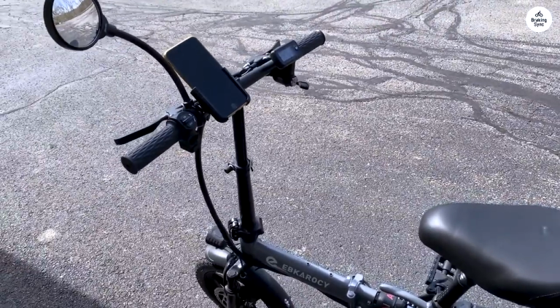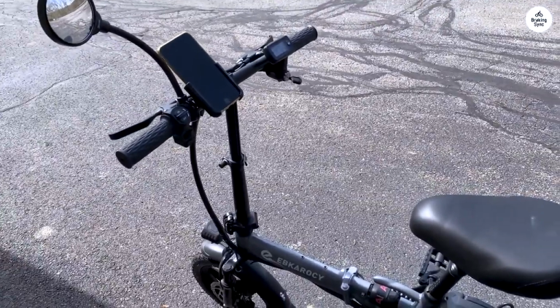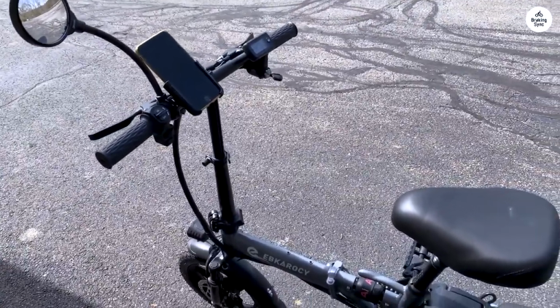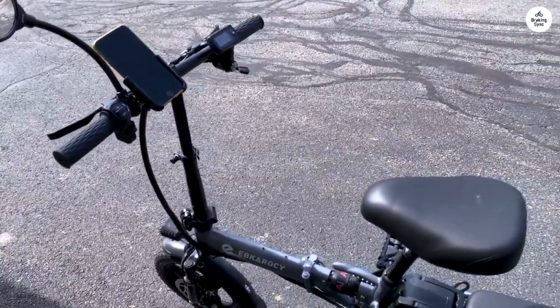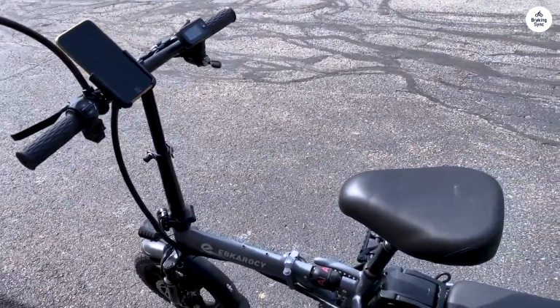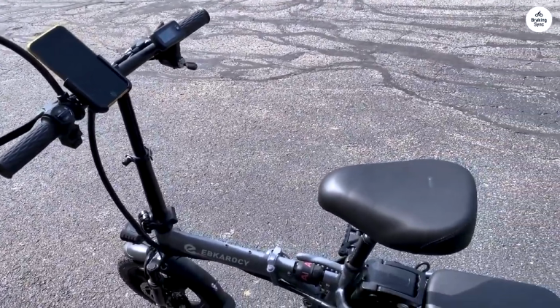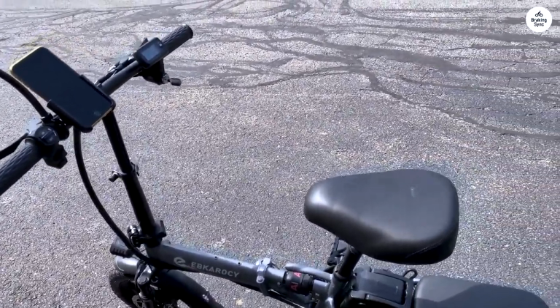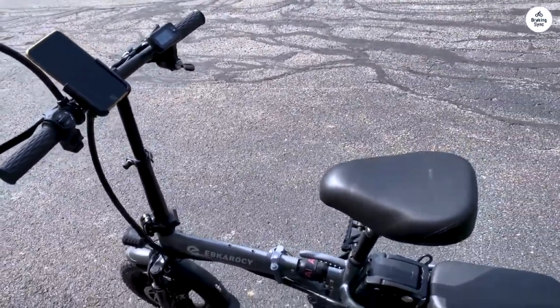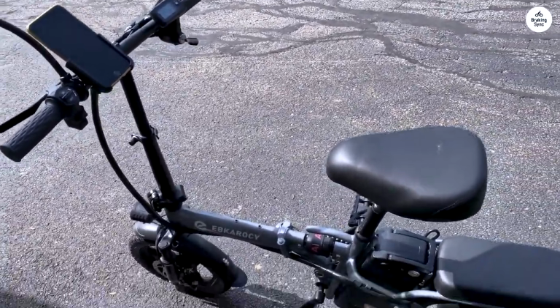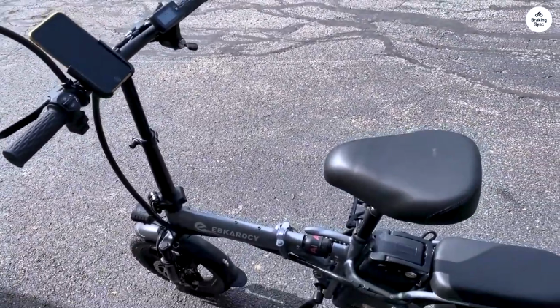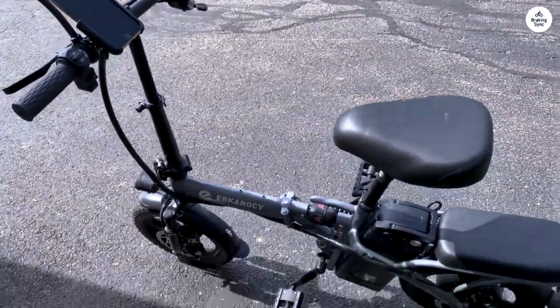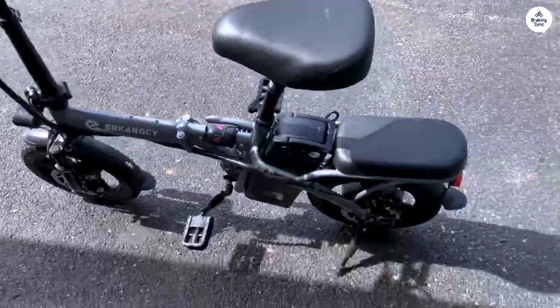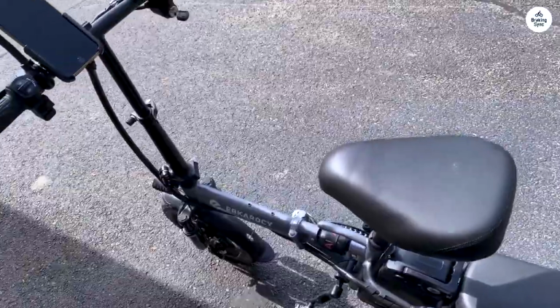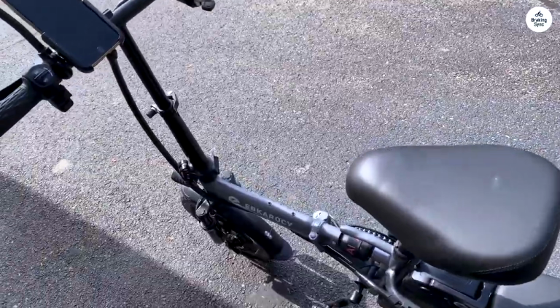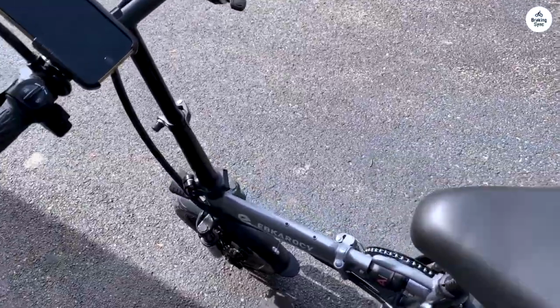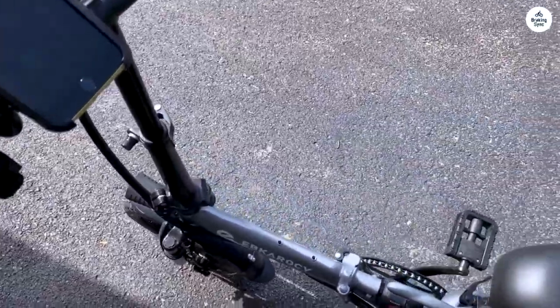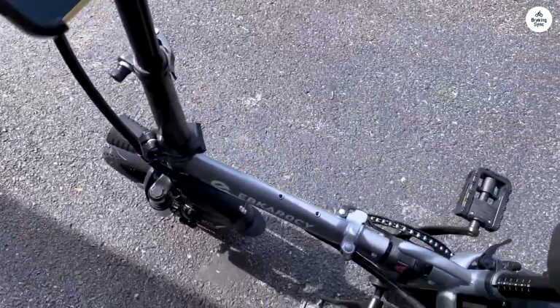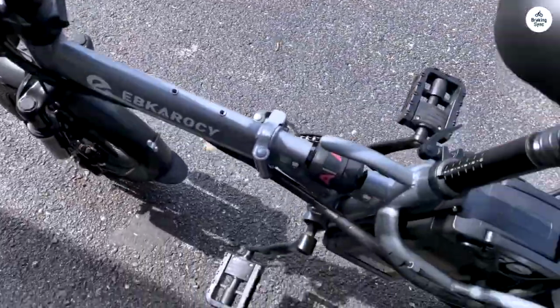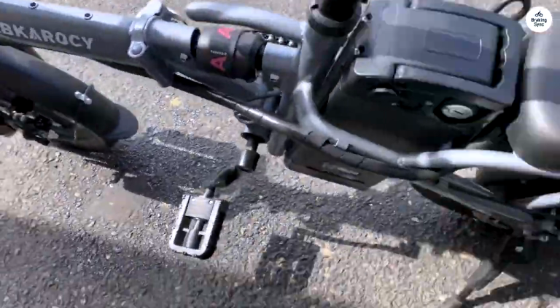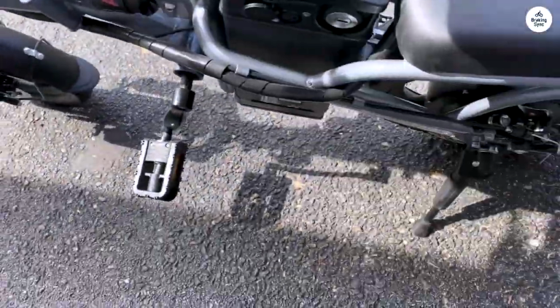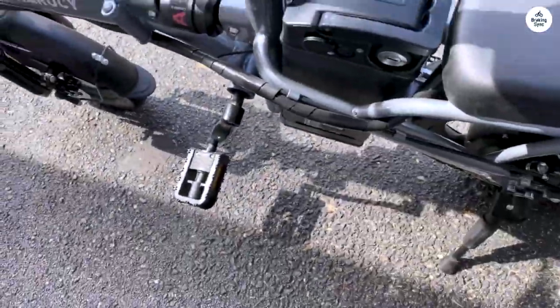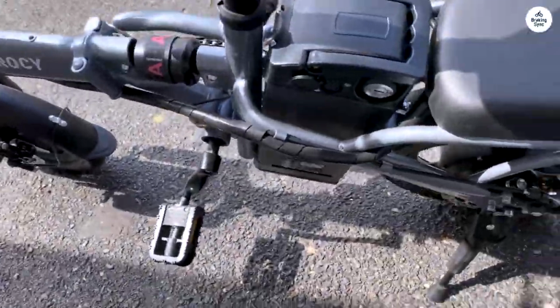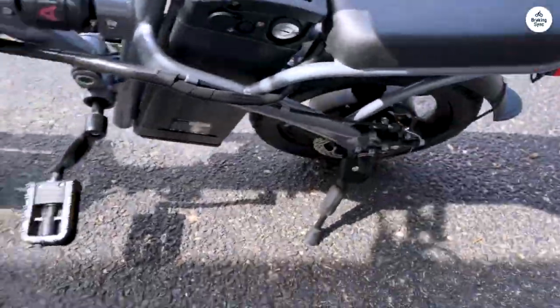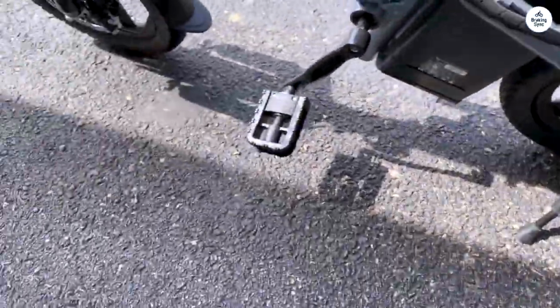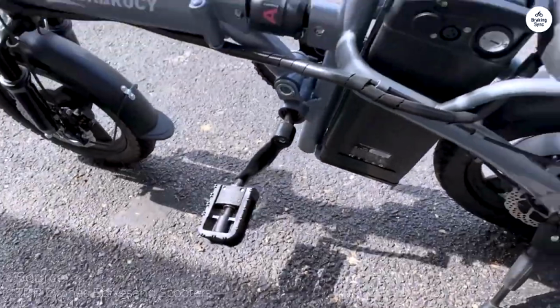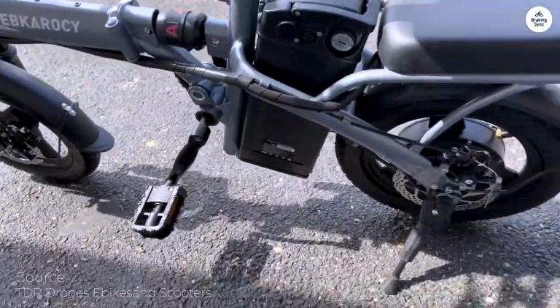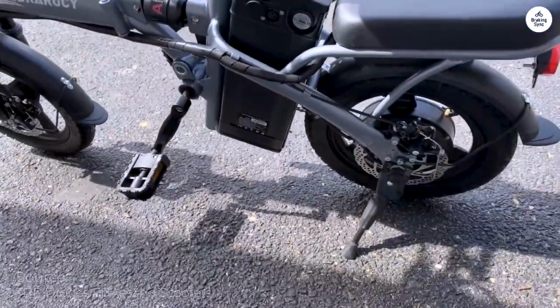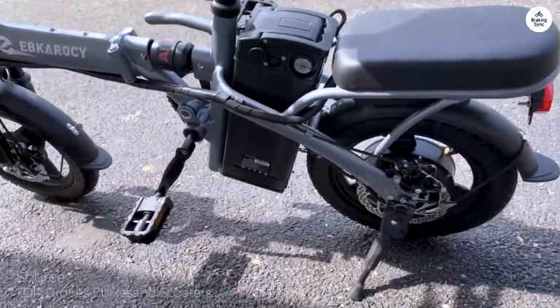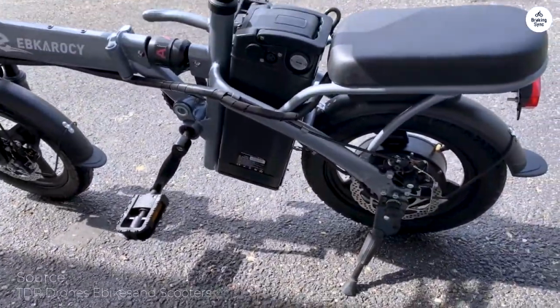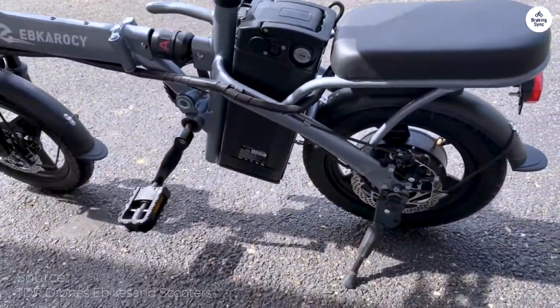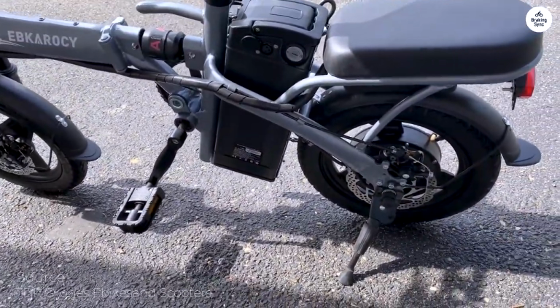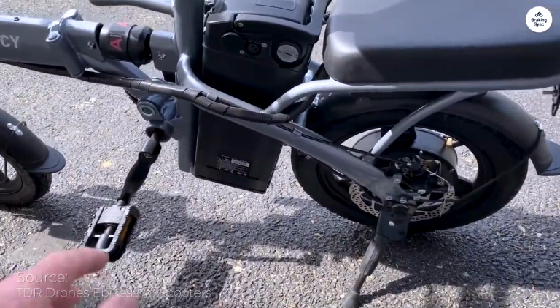Setup was super simple. The packaging was thoughtful and thorough, and the bike was easy to assemble. You really only have to install the pedals, and it comes with all the tools you need plus extras like a multi-tool with a wrench and allen set.